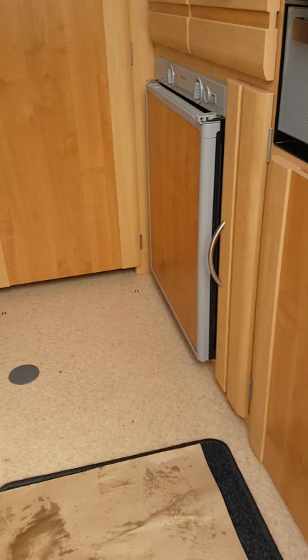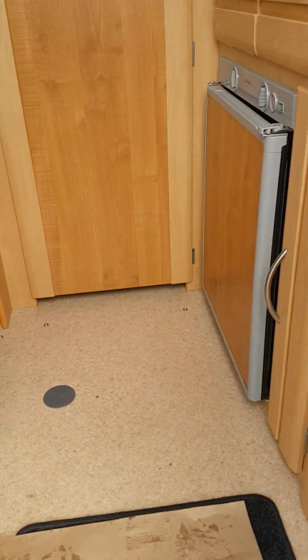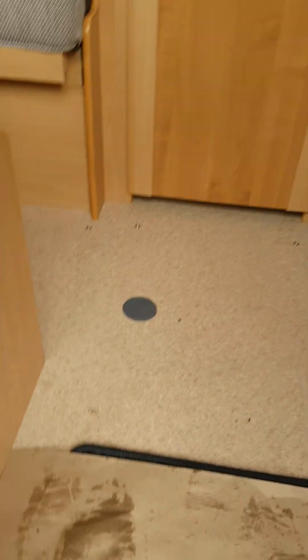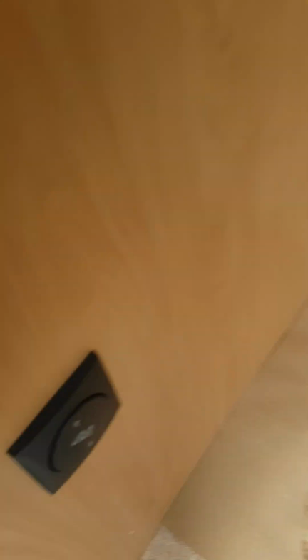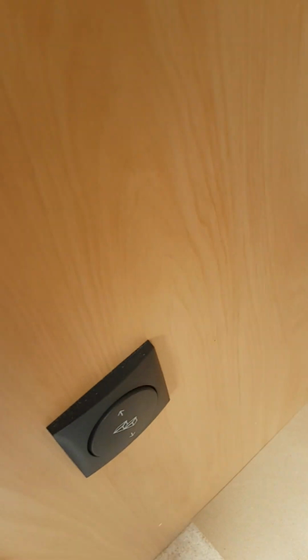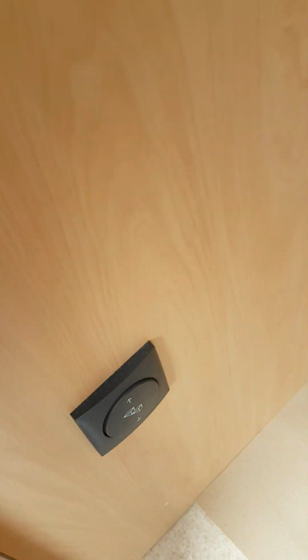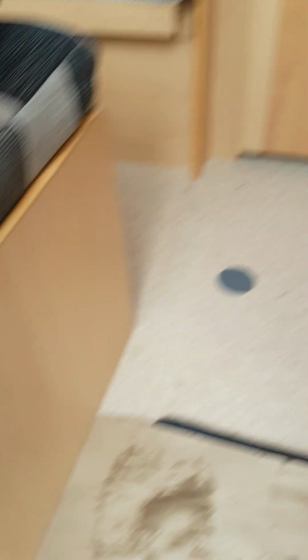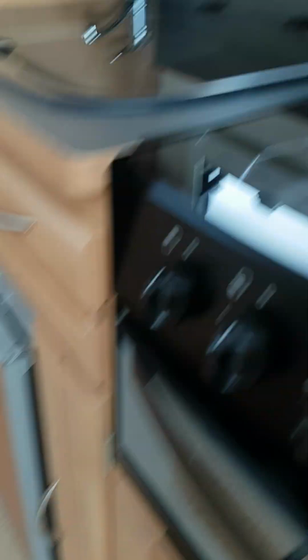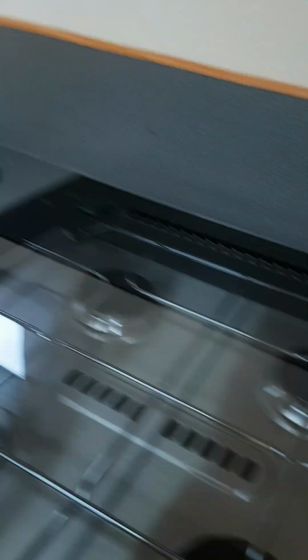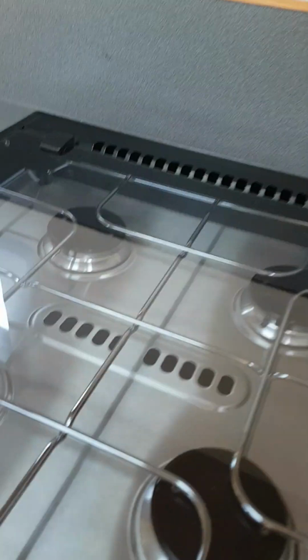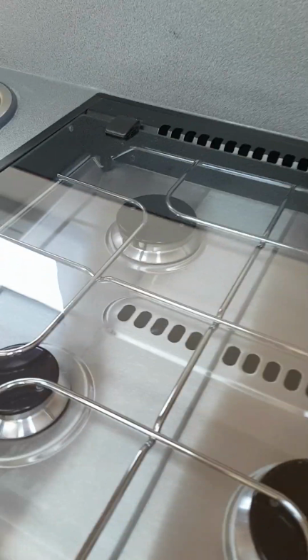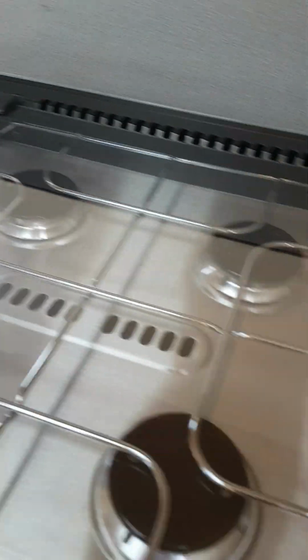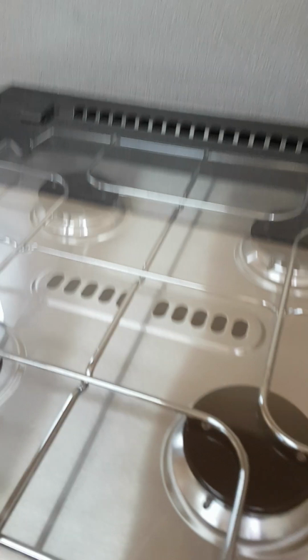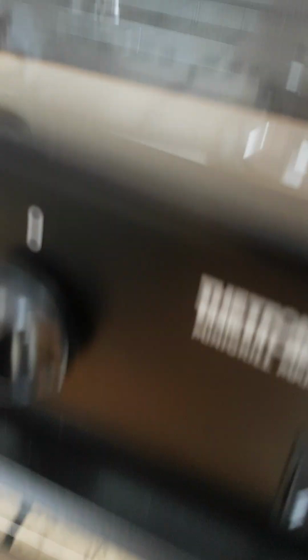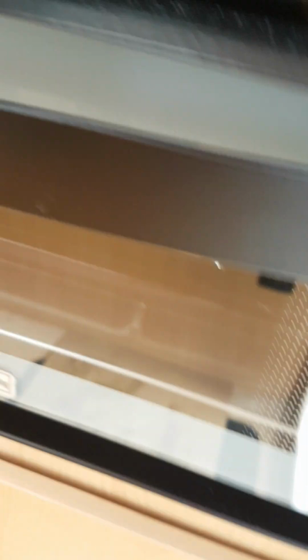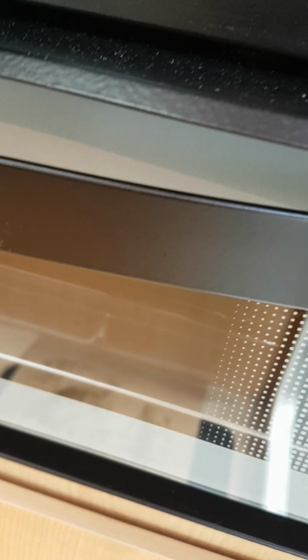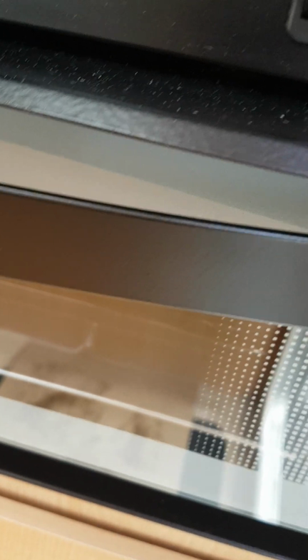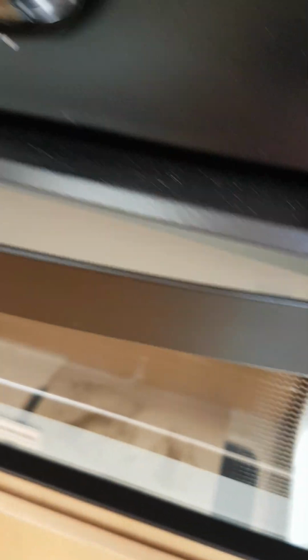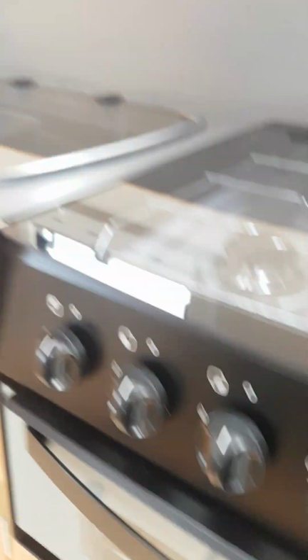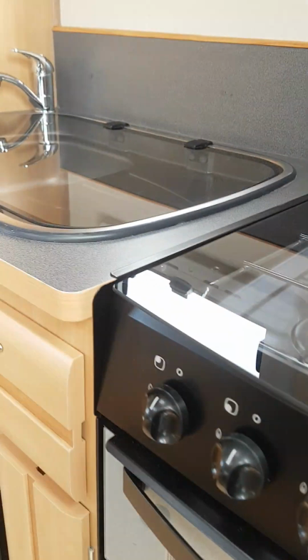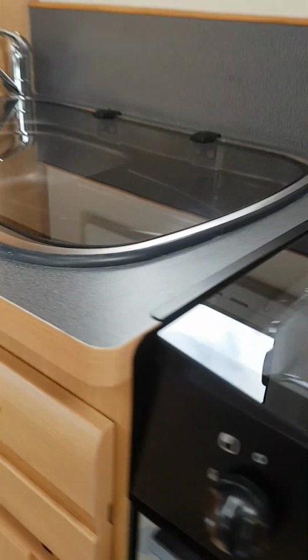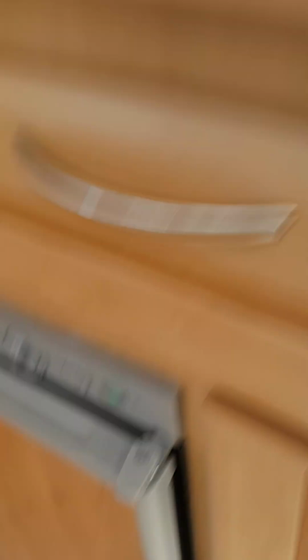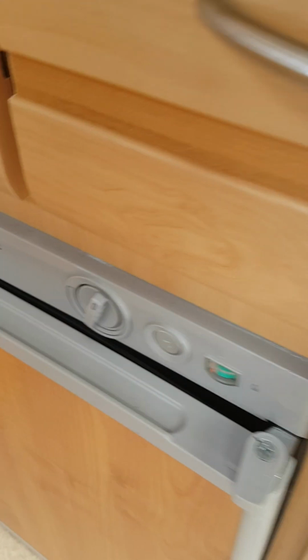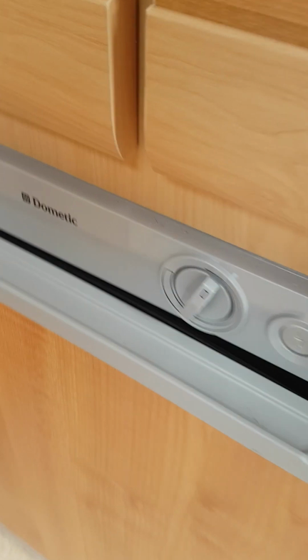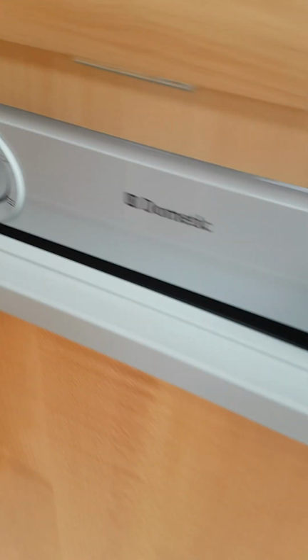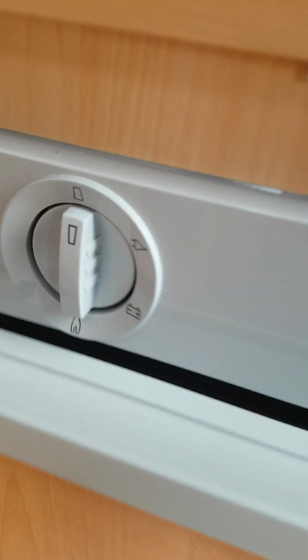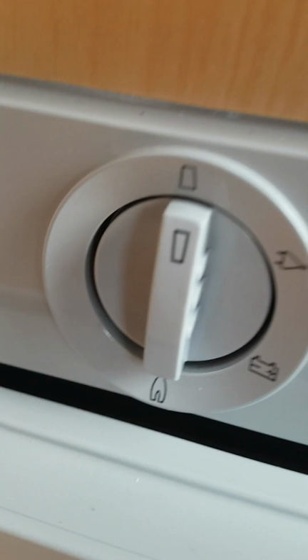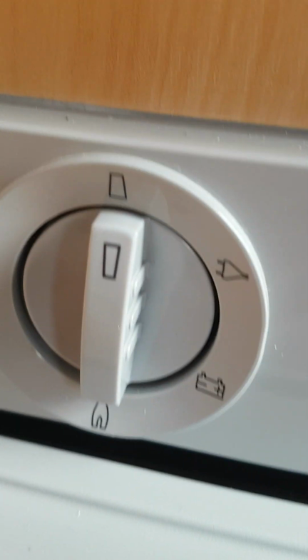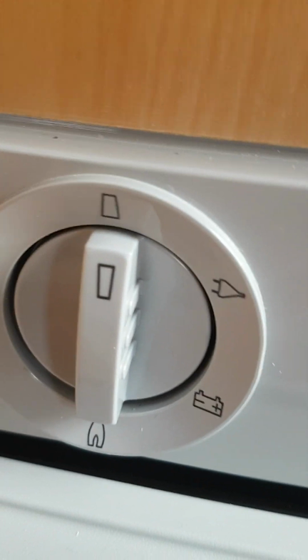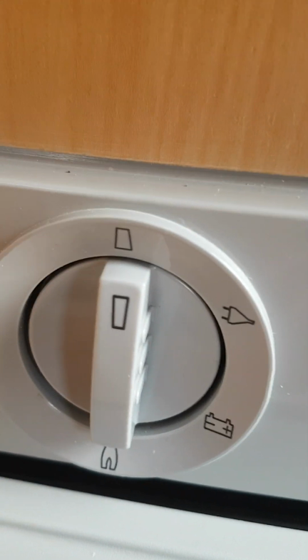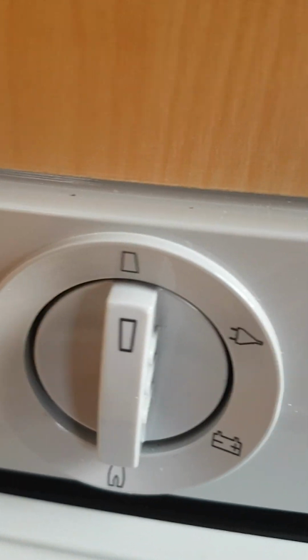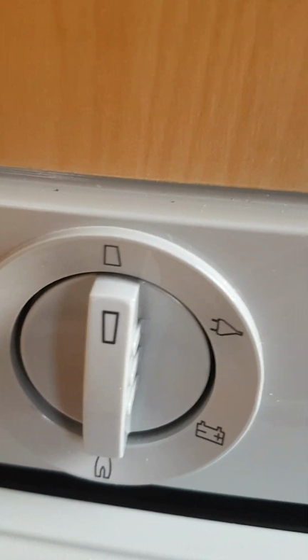As you enter the van, you've got your step button just to your left hand side. To your right hand side you've got your four-burner gas hob and your small grill underneath it - all gas. Your fridge operates on gas, electric, and battery.